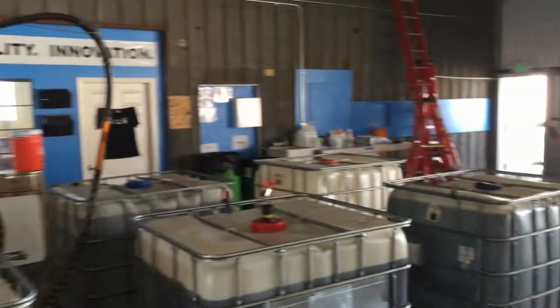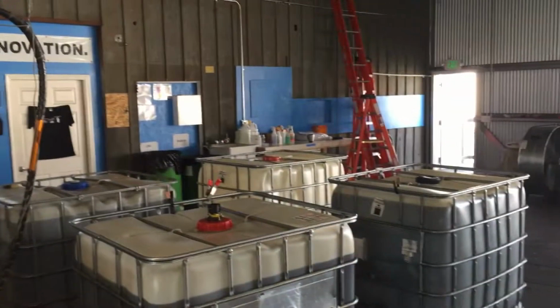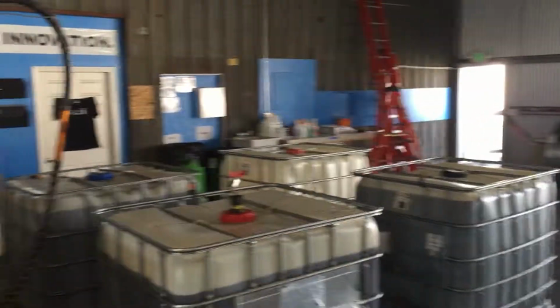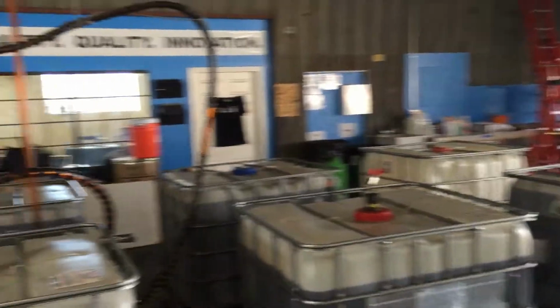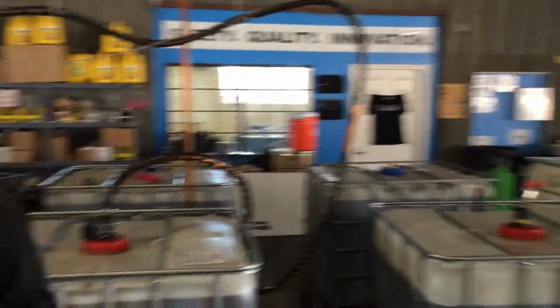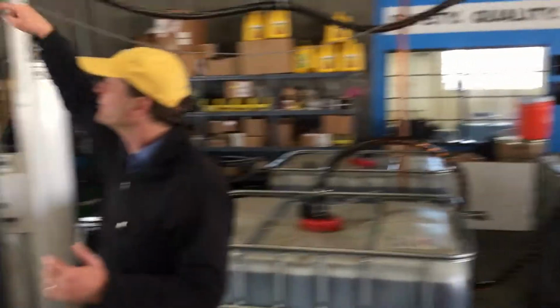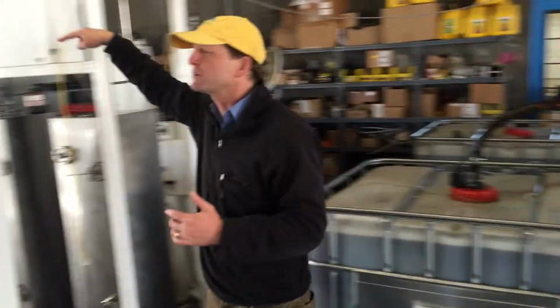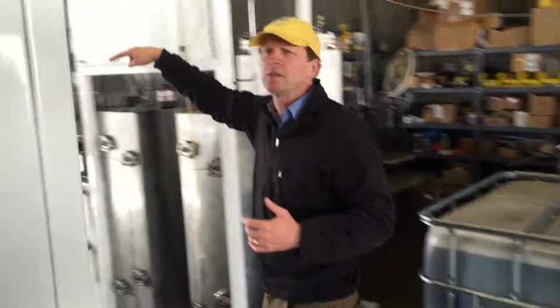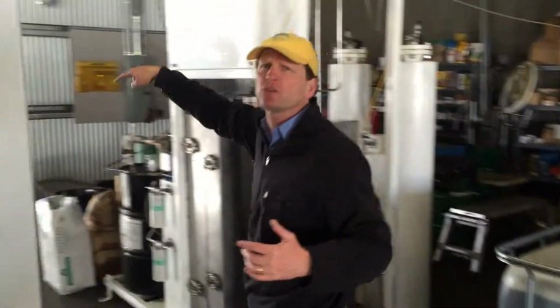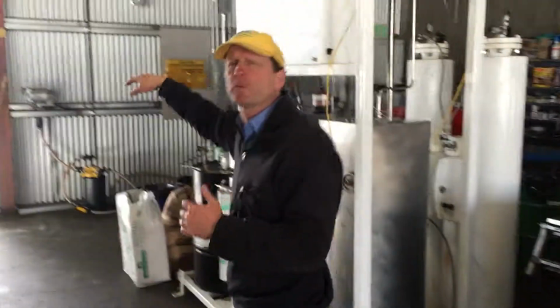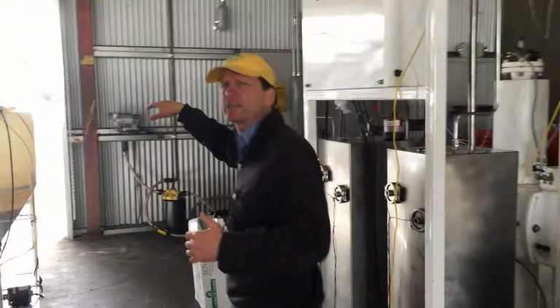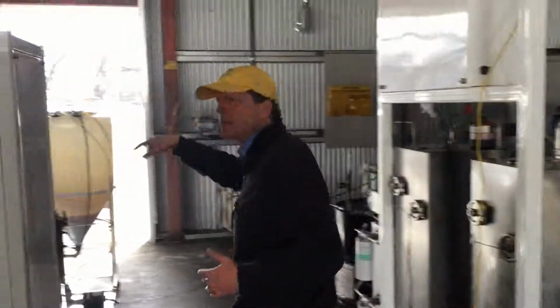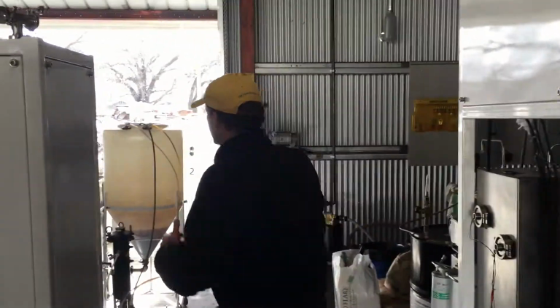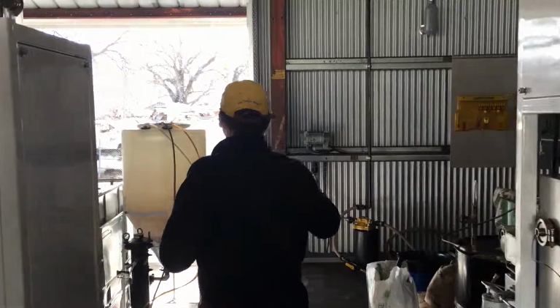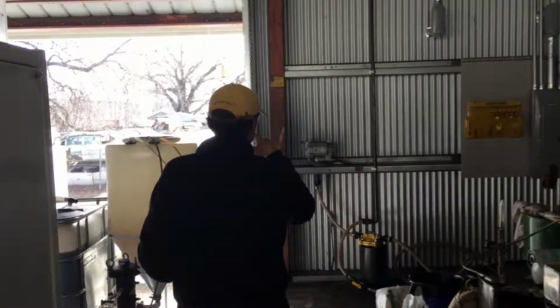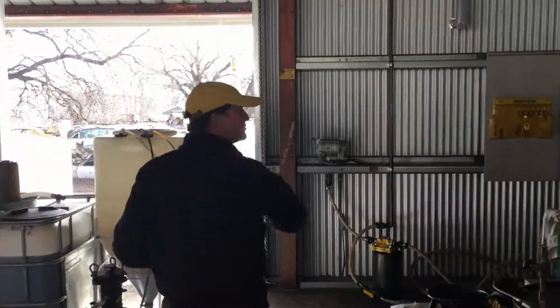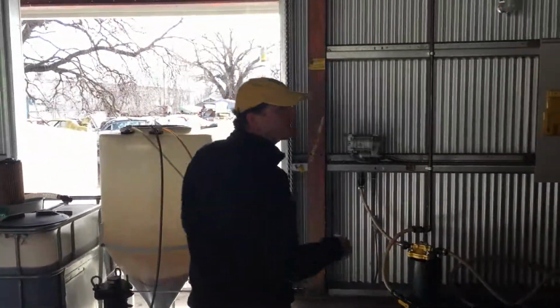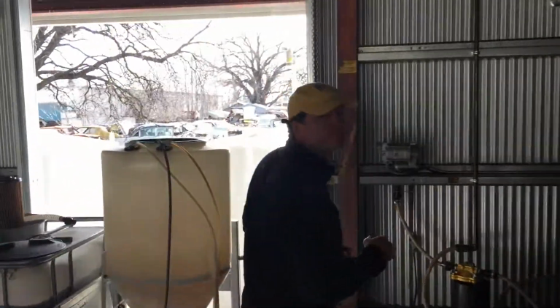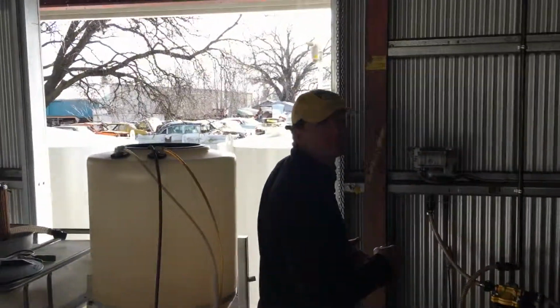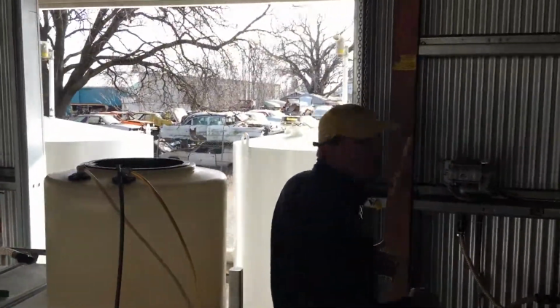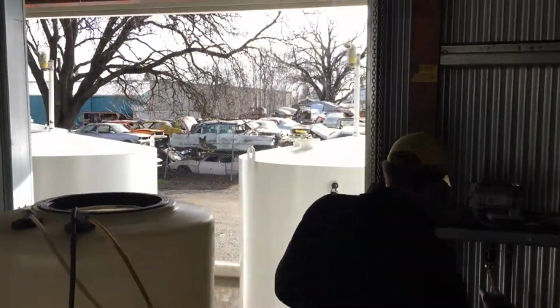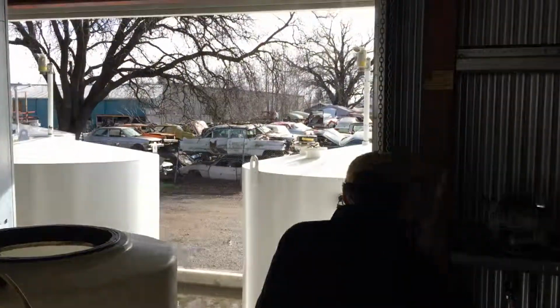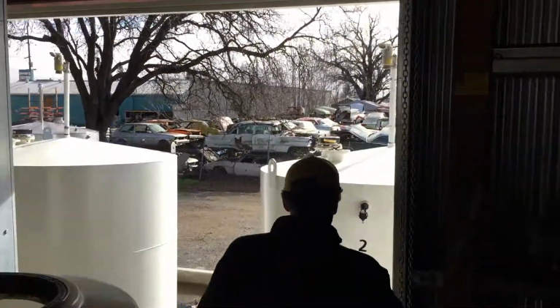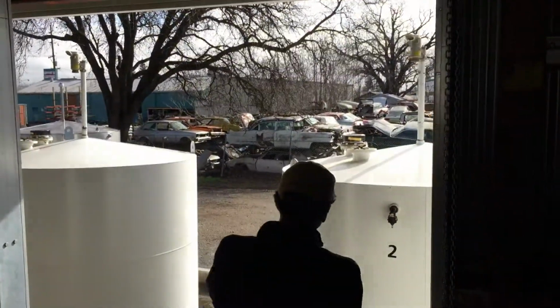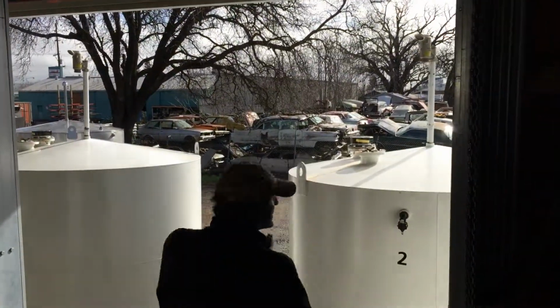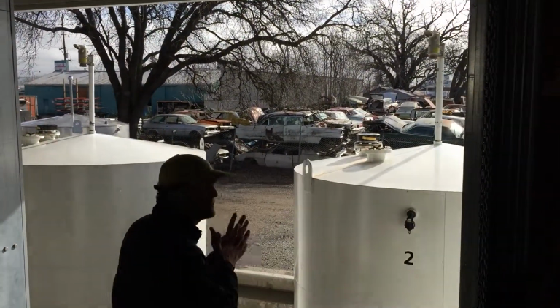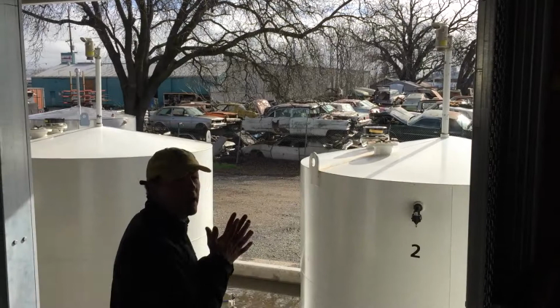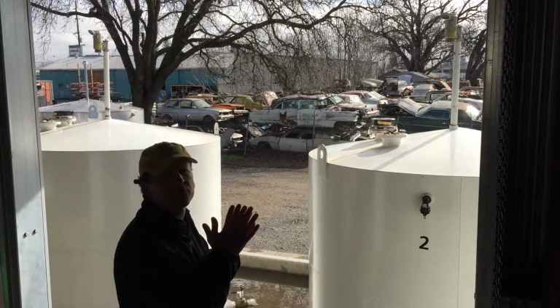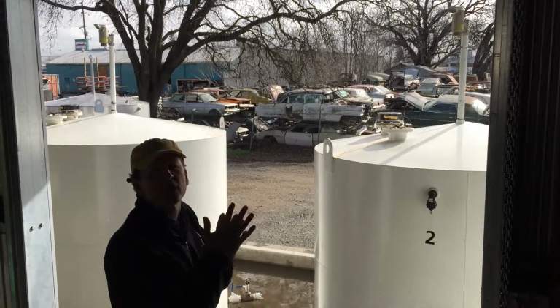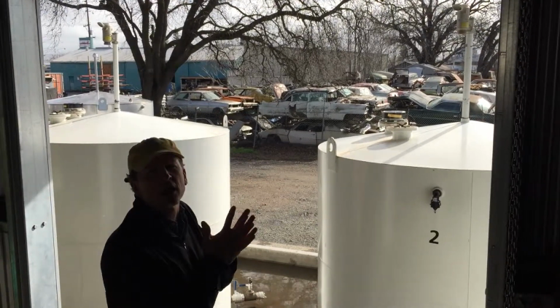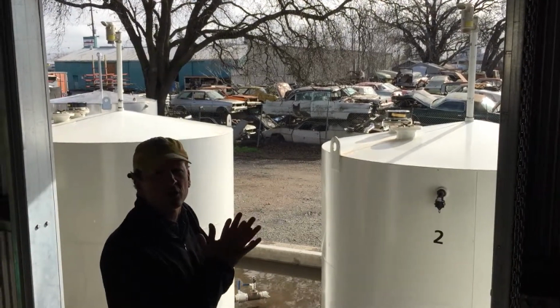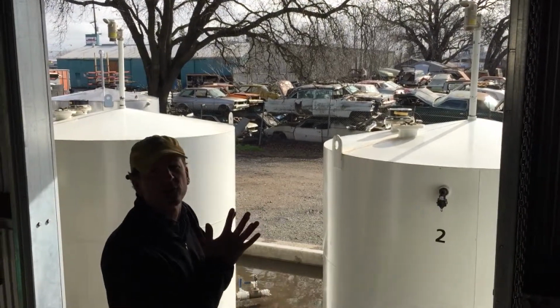Then it goes into our quality control tanks where it's tested to make sure we're still in ASTM spec. After that, it is pumped out through the facility into our two 4,000-gallon biodiesel storage tanks. That's what we have — ASTM grade biodiesel from the CLL in Chico, California.